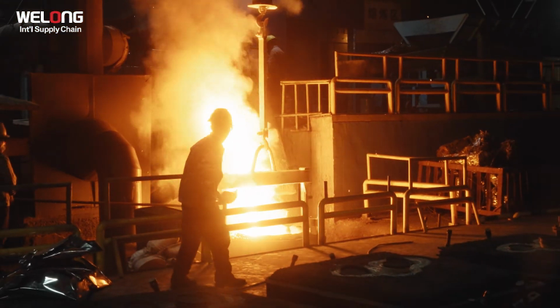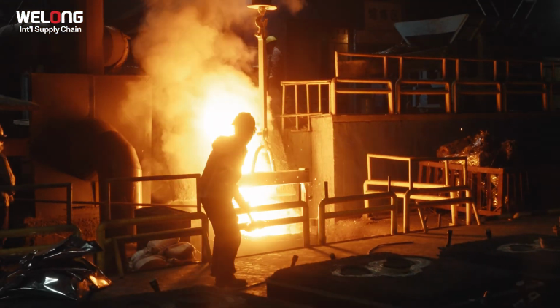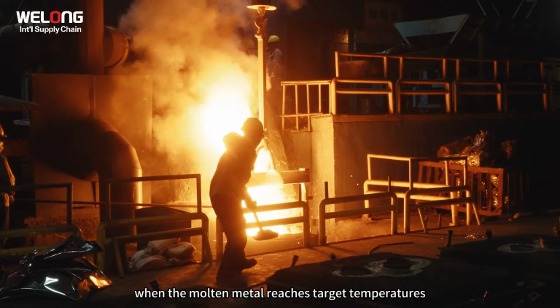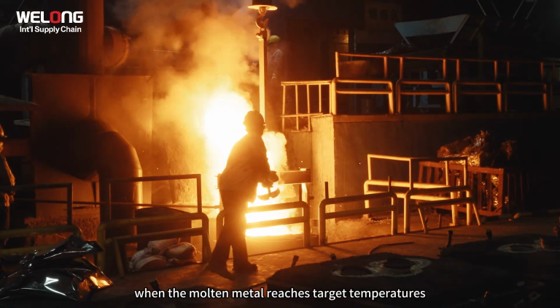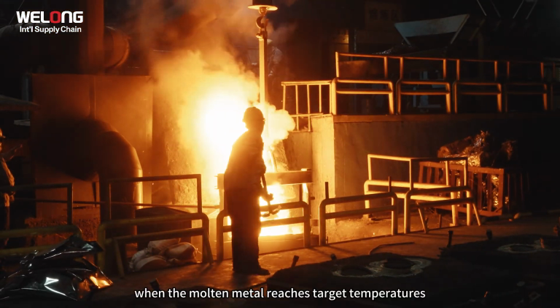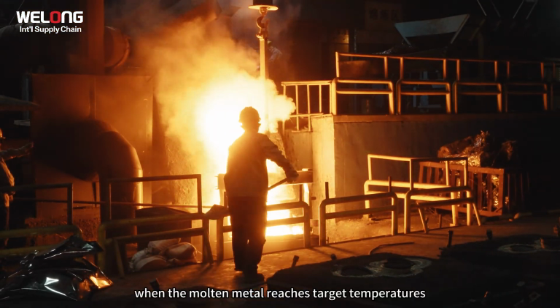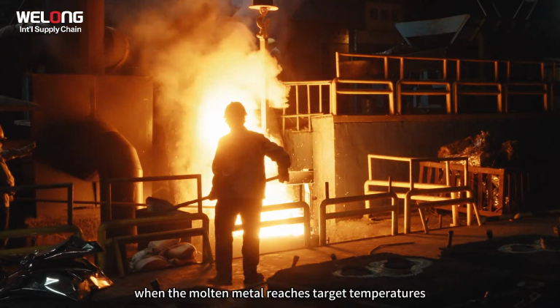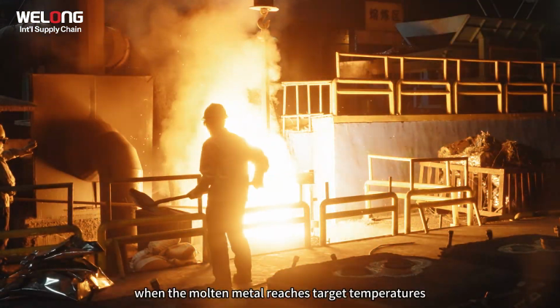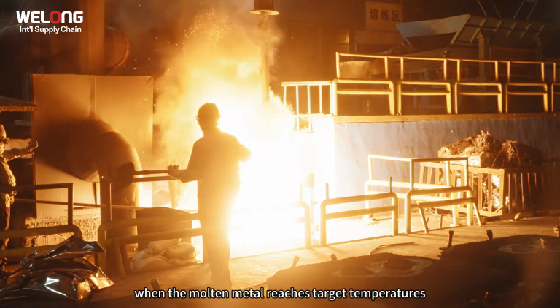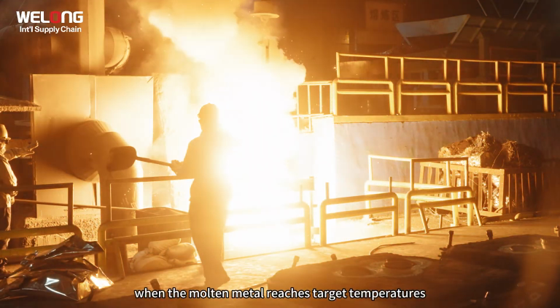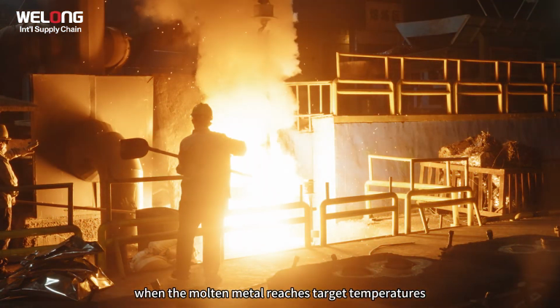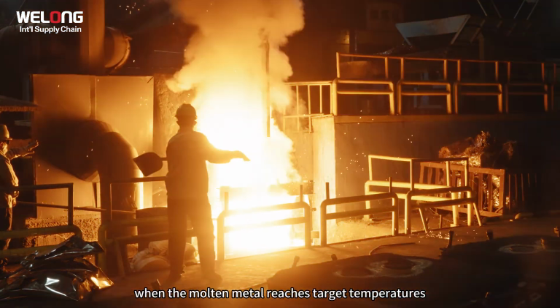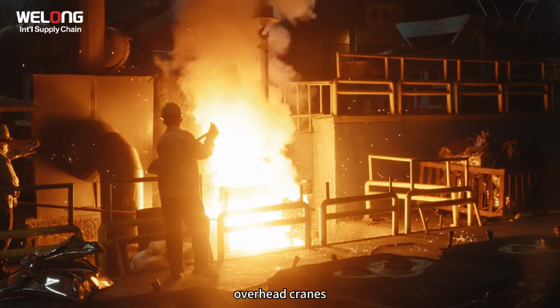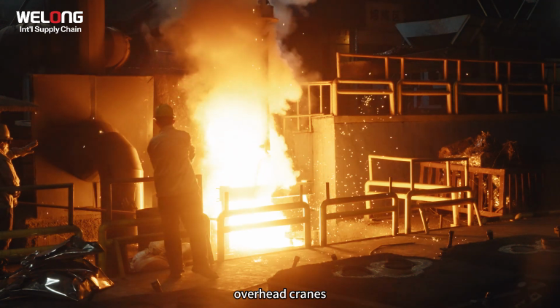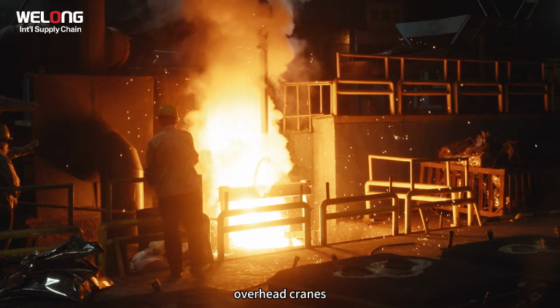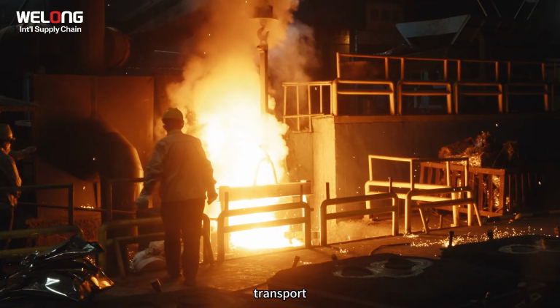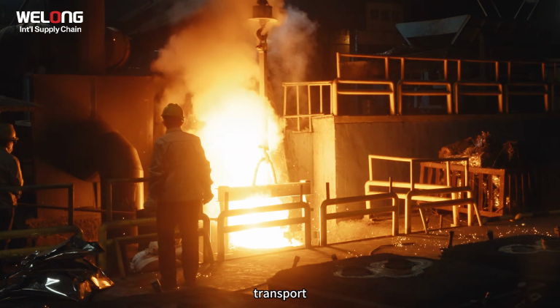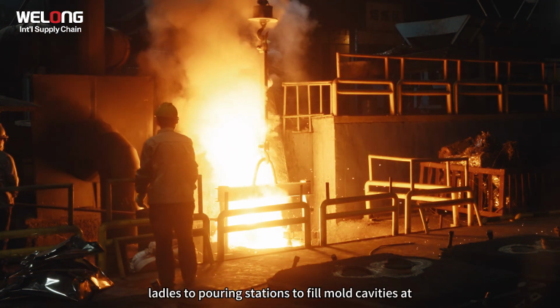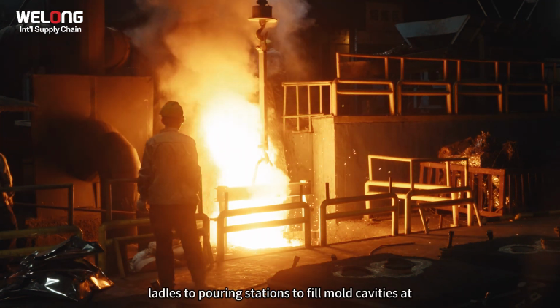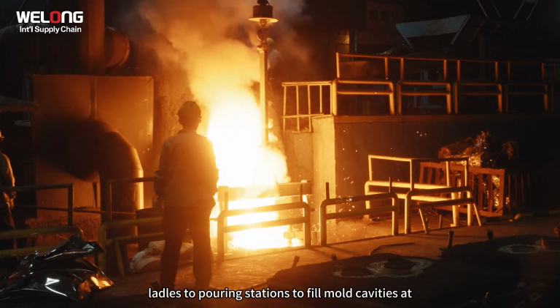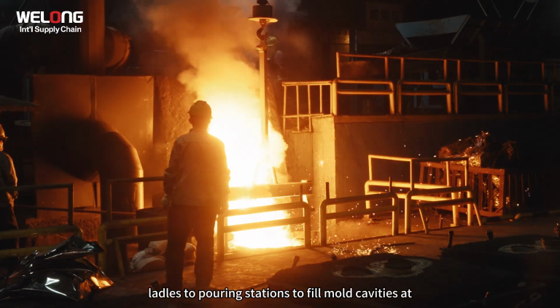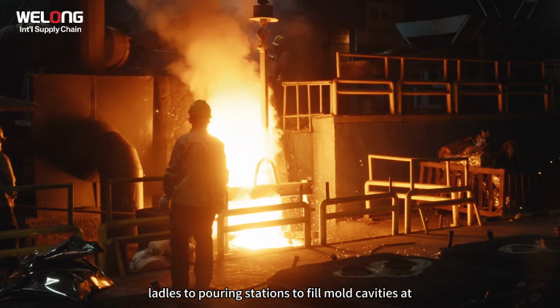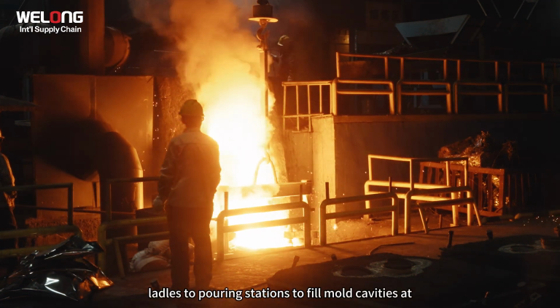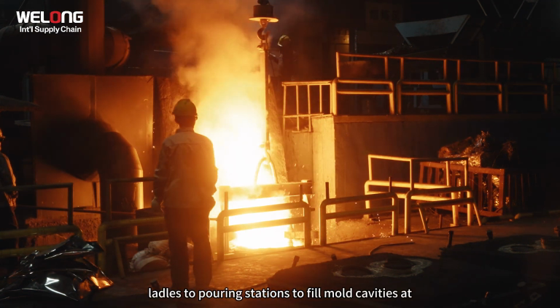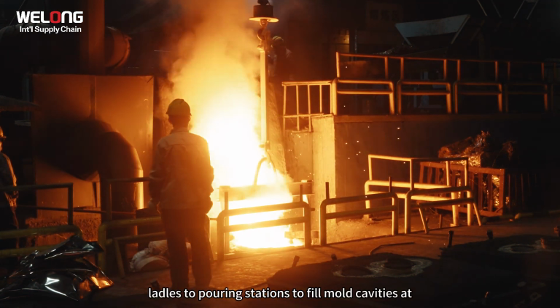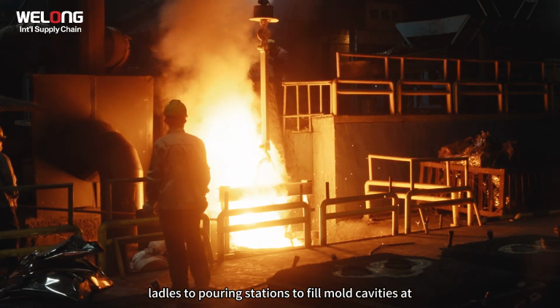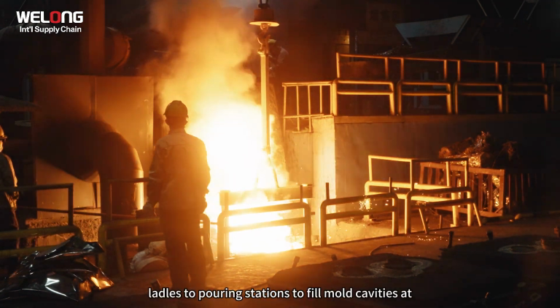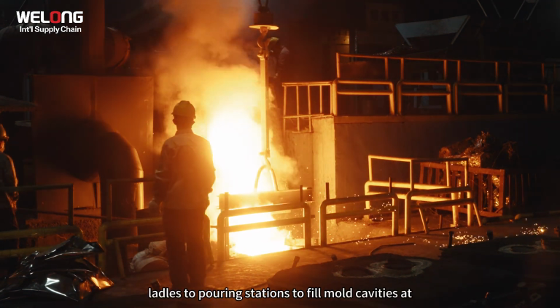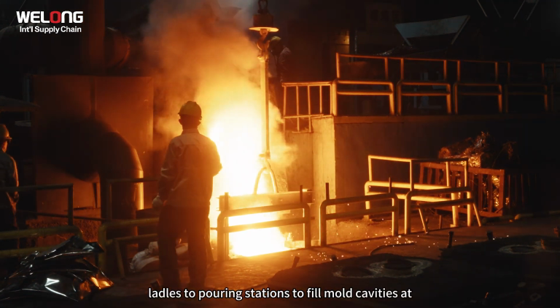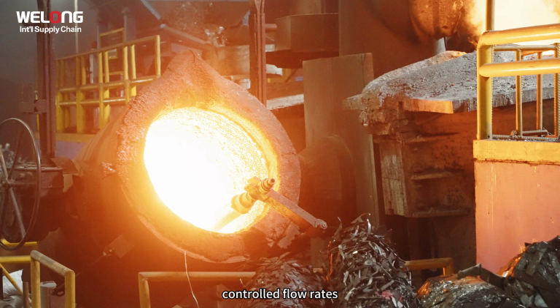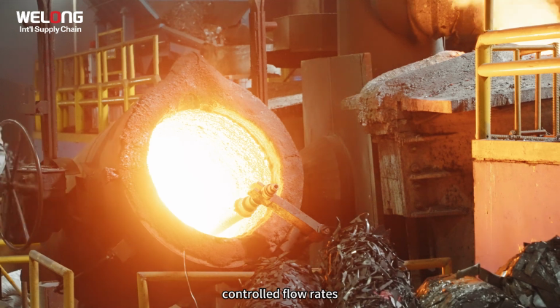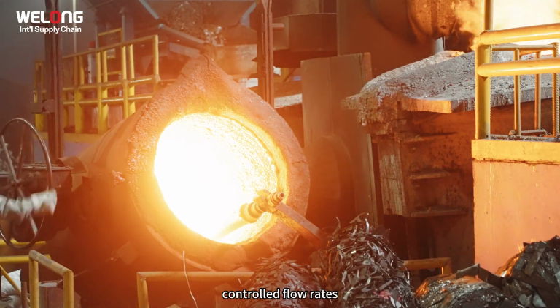When the molten metal reaches target temperatures, overhead cranes transport ladles to pouring stations to fill mold cavities at controlled flow rates.